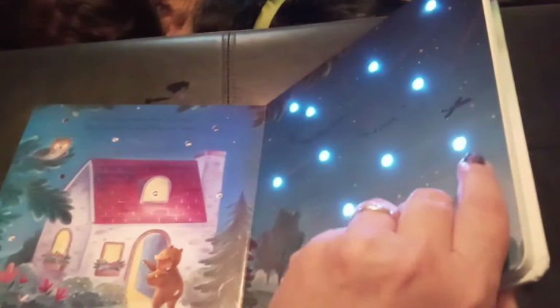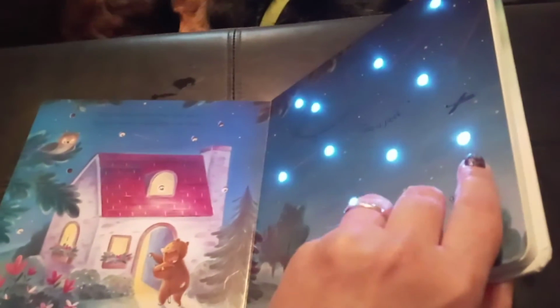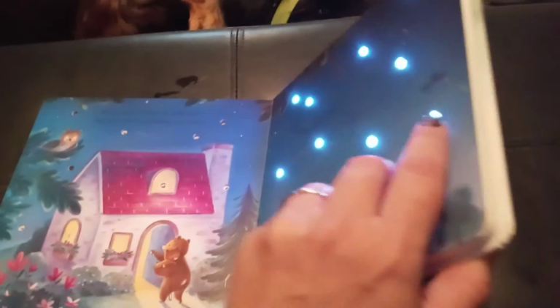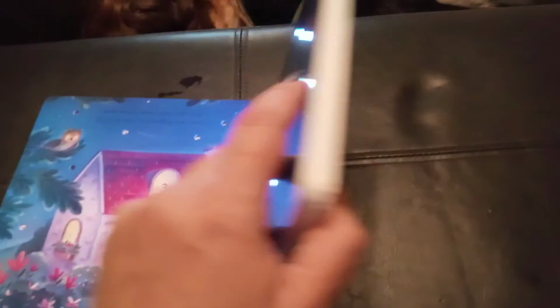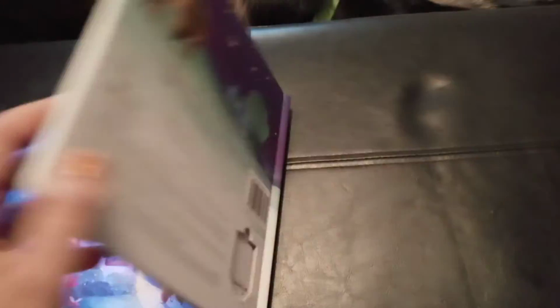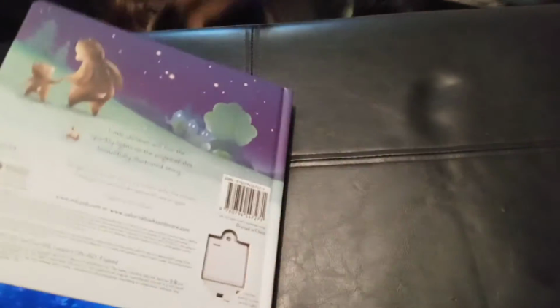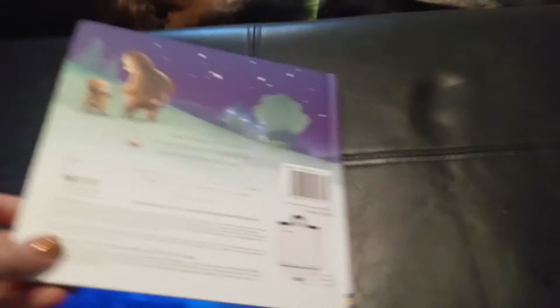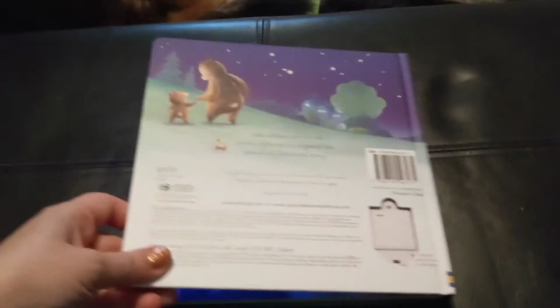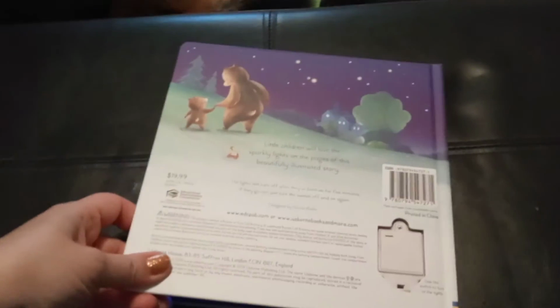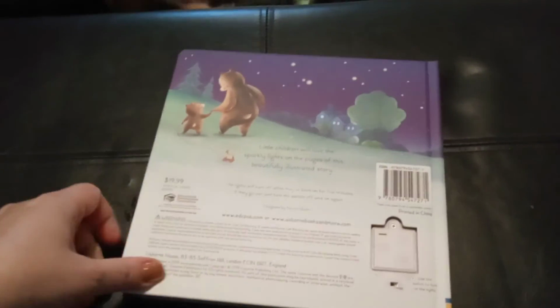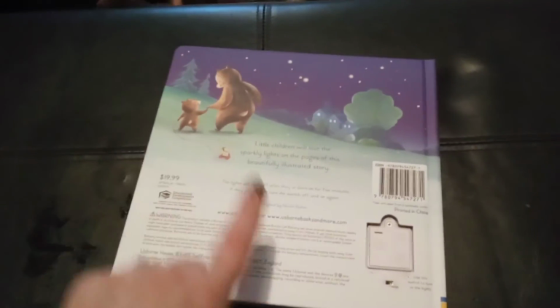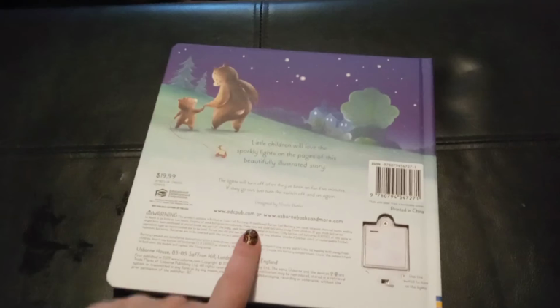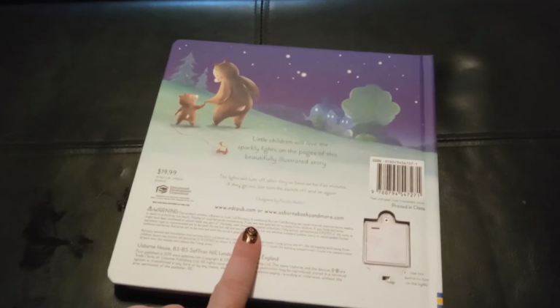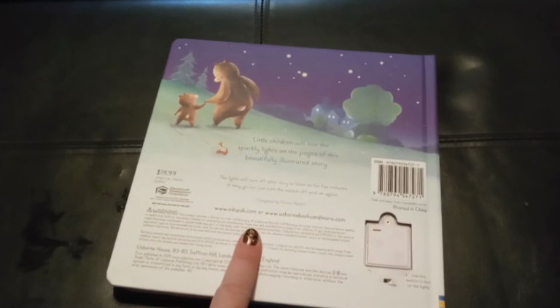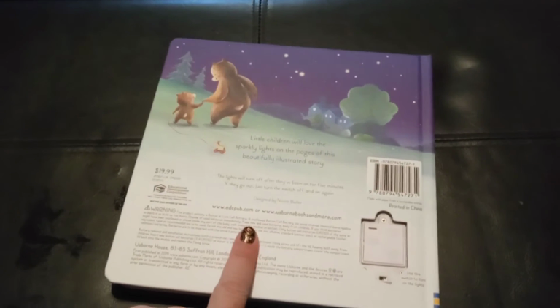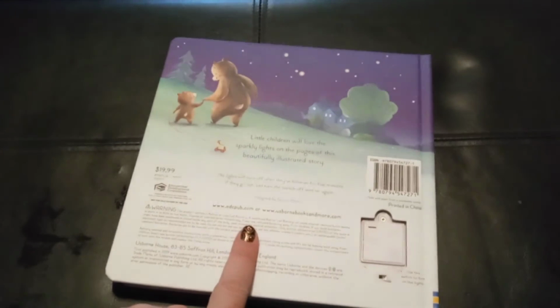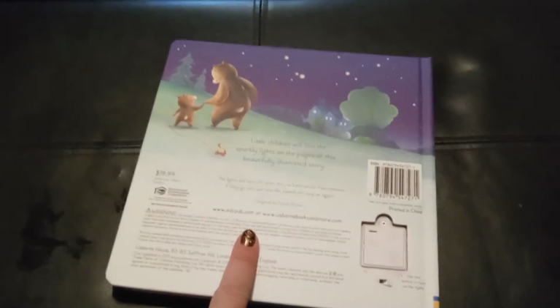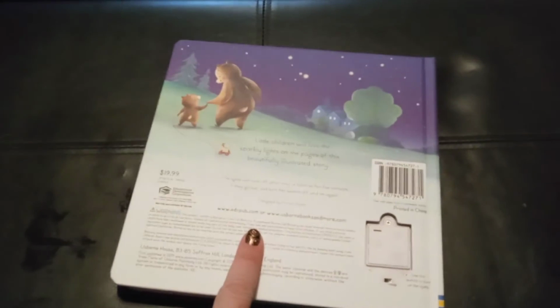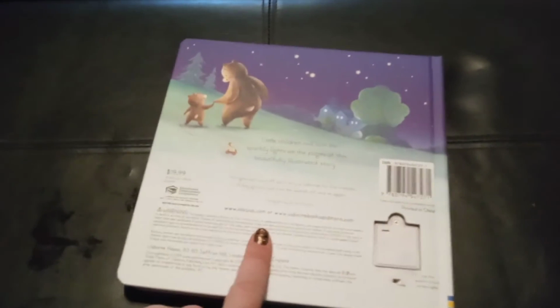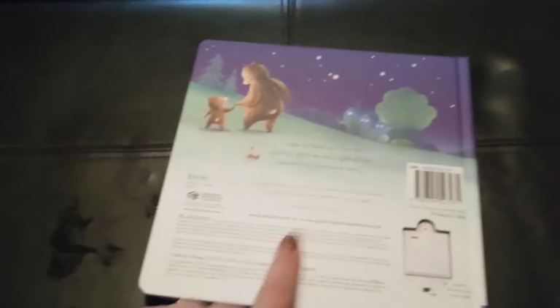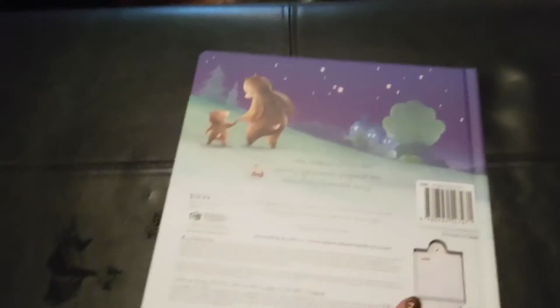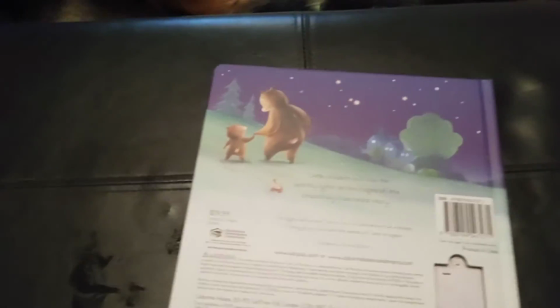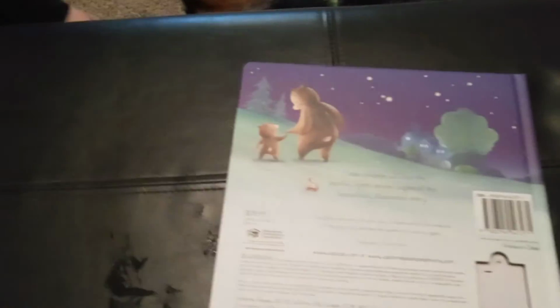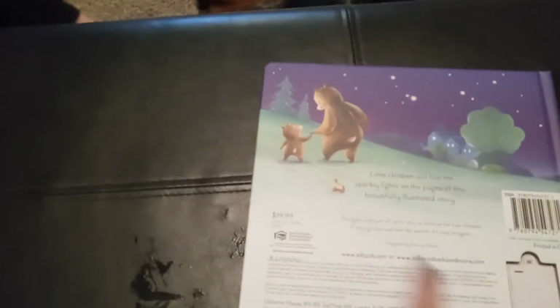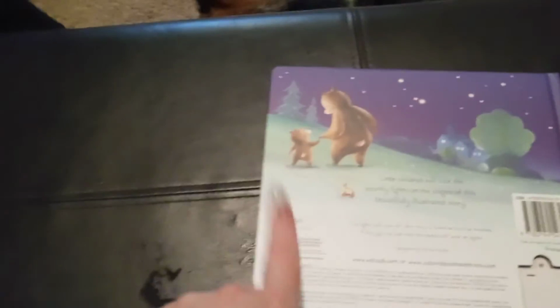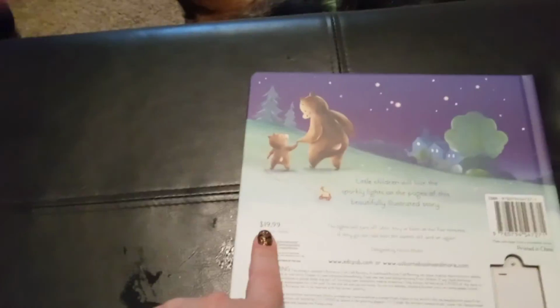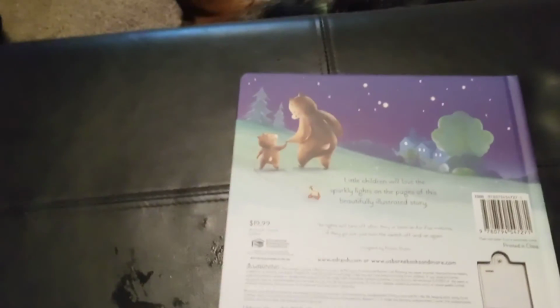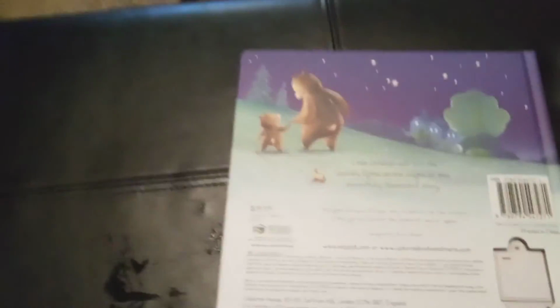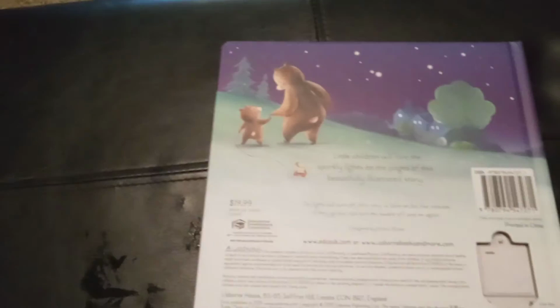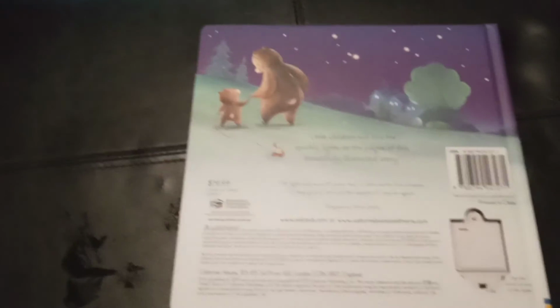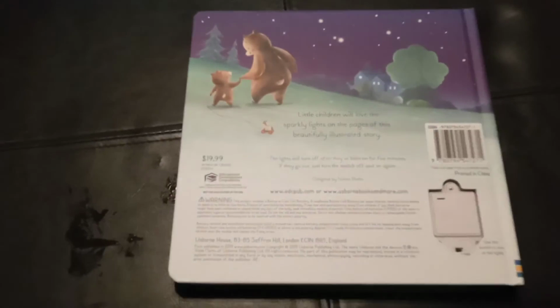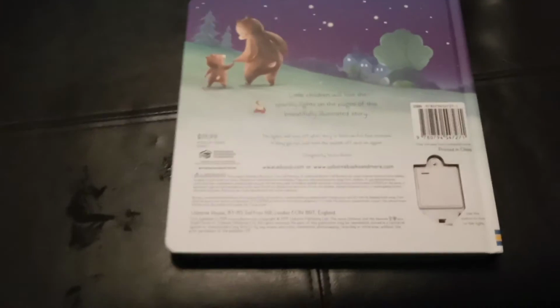And the cool thing — another cool thing about this book is that if you leave the lights on, after a little while they'll turn off automatically, so as not to kill the battery. And this book is $19.99.